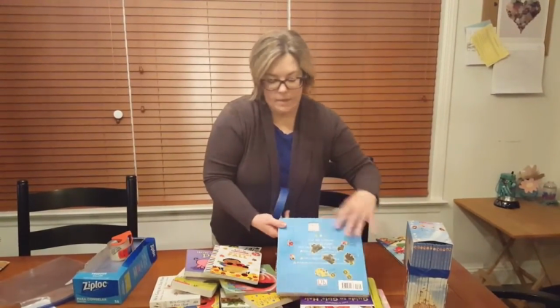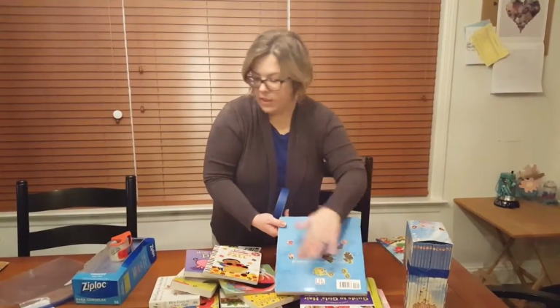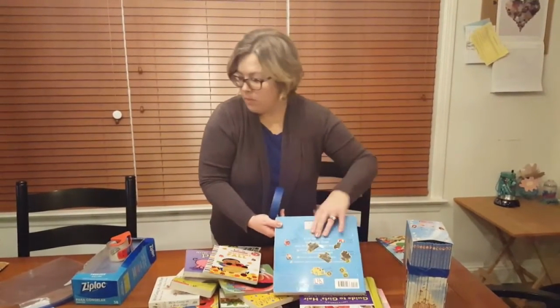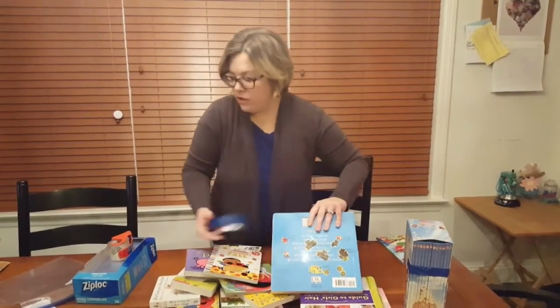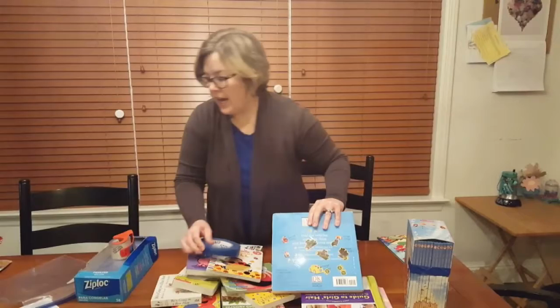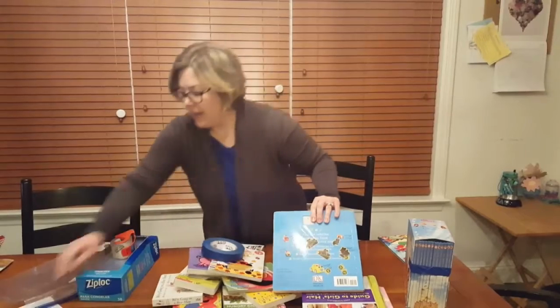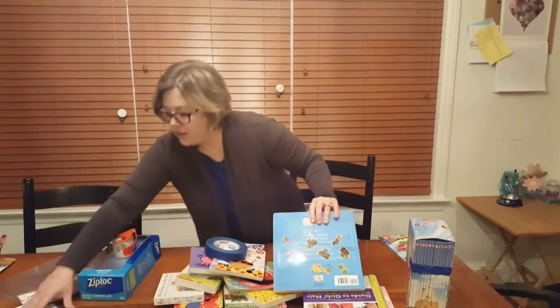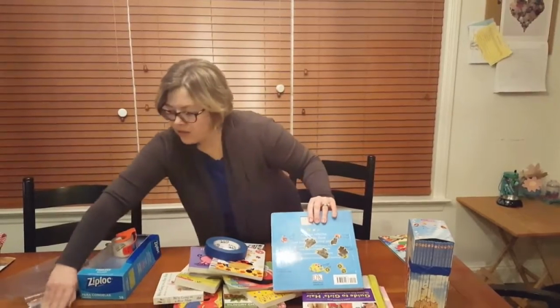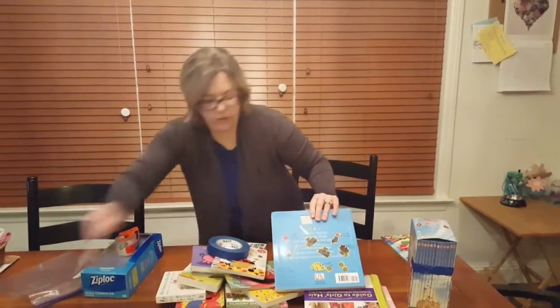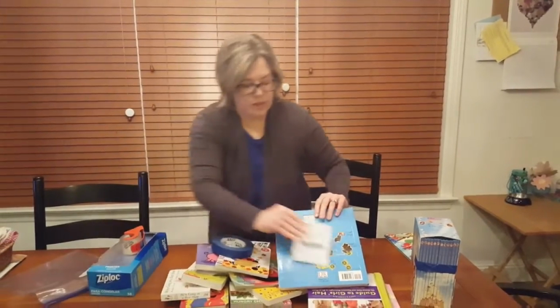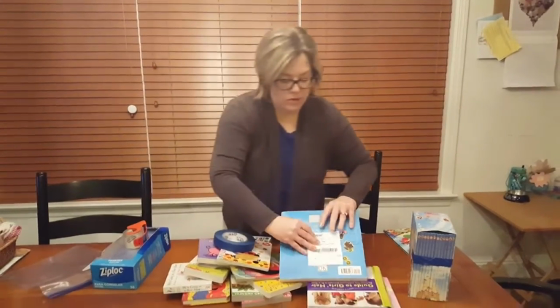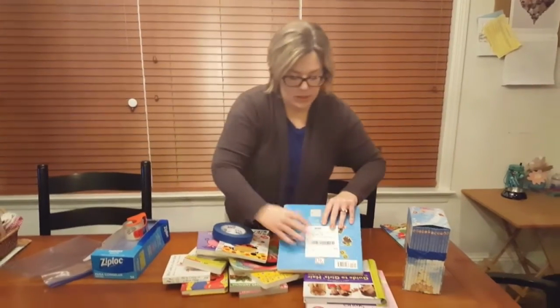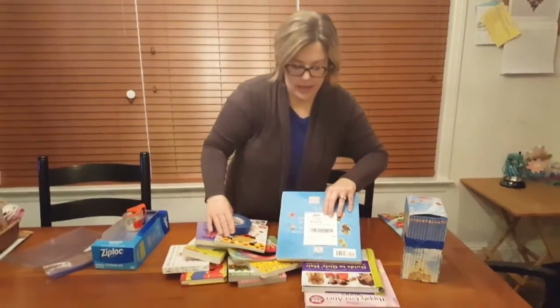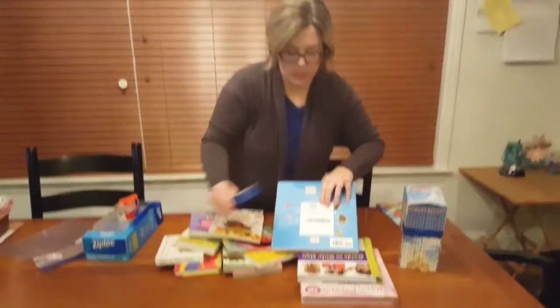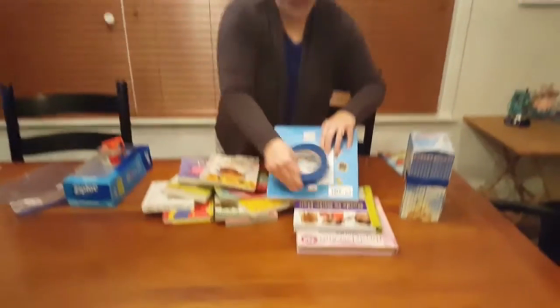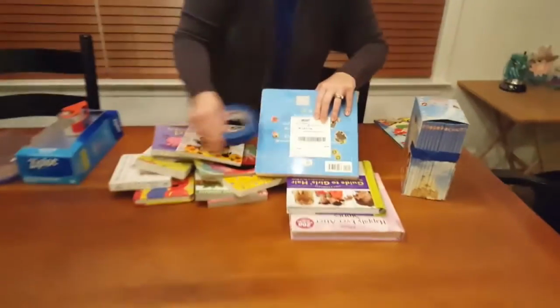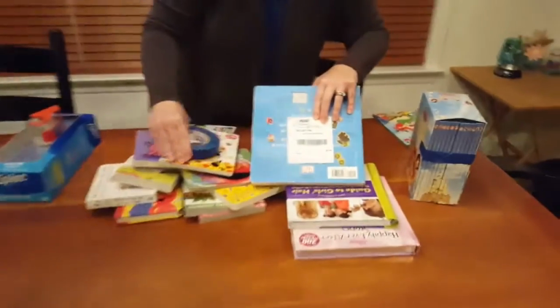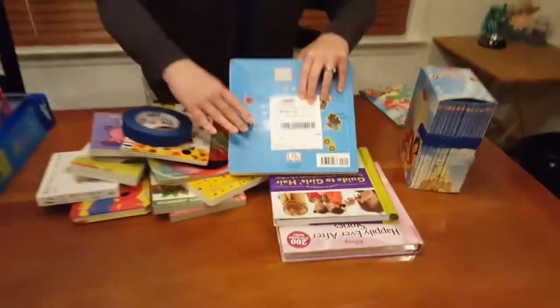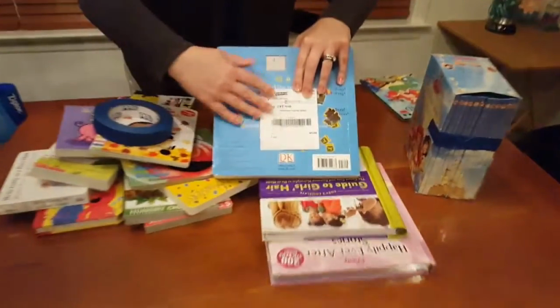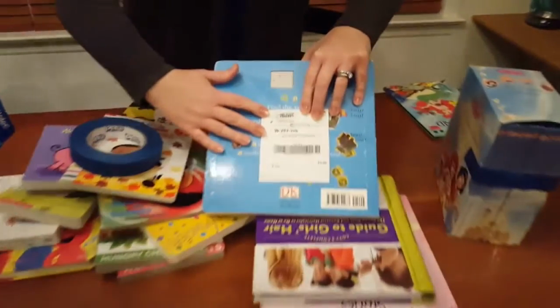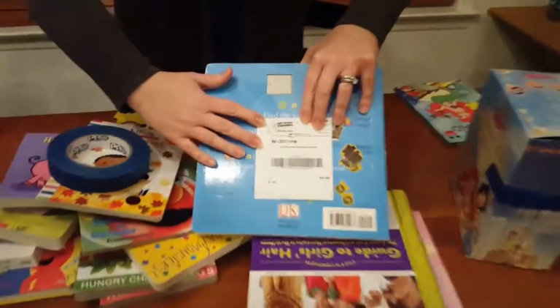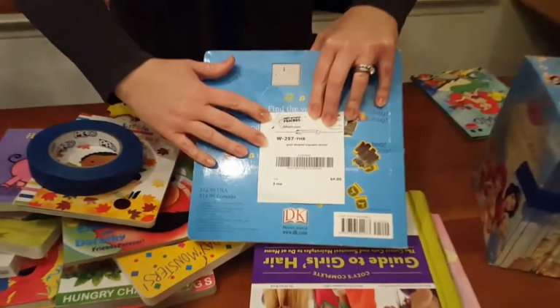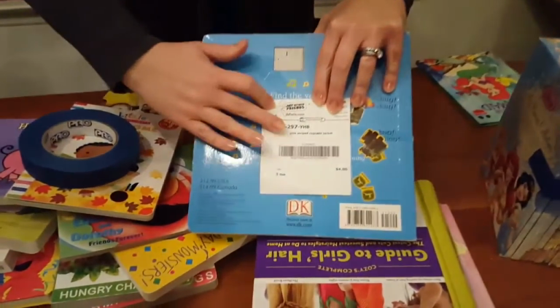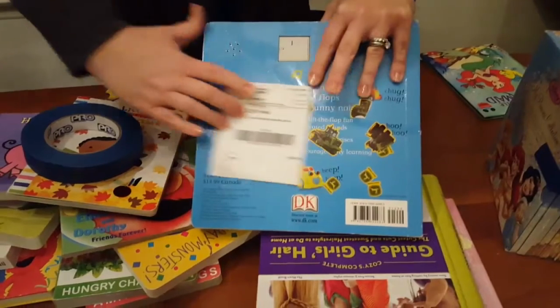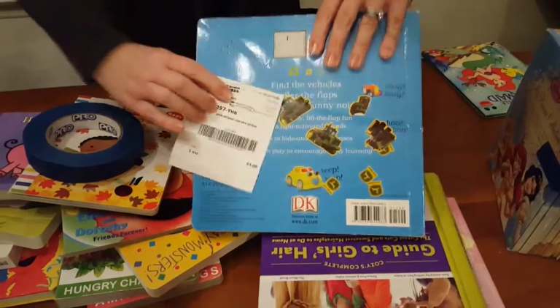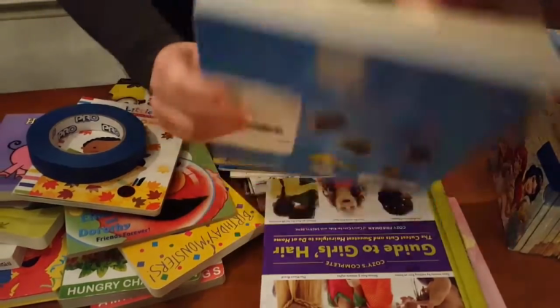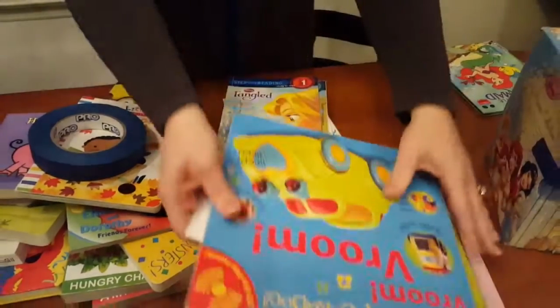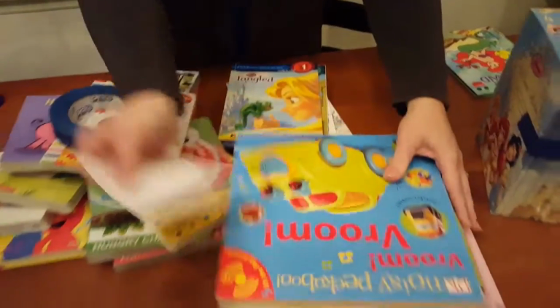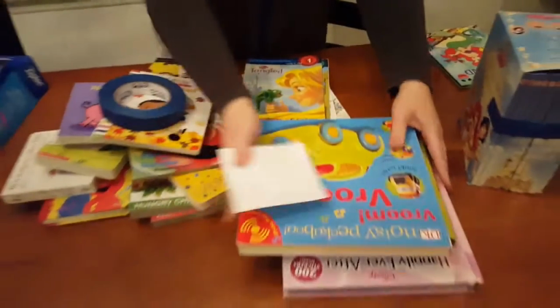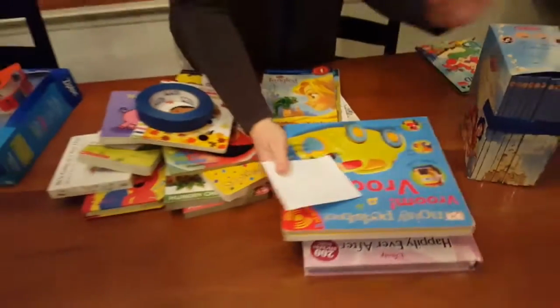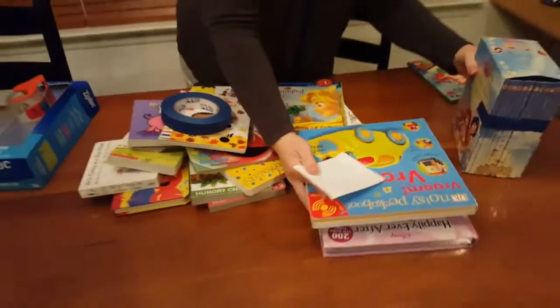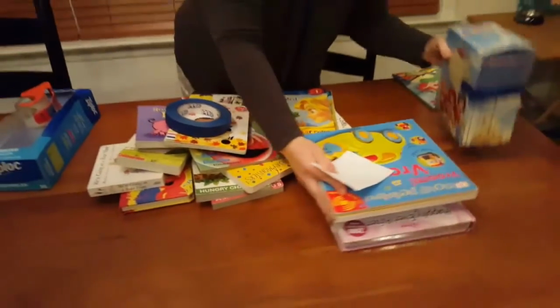Then just put your tag using painter's tape — for example, I would tag it right here on the back. That's how you handle individual books.